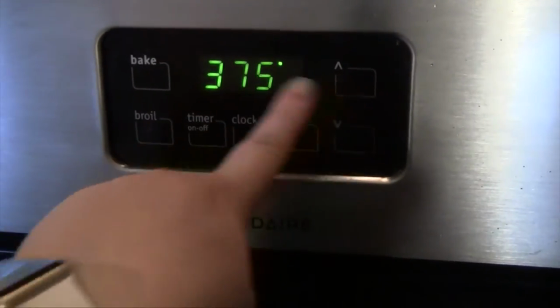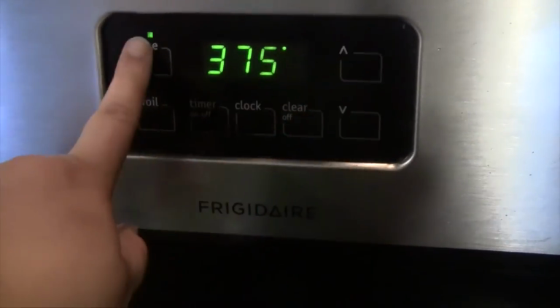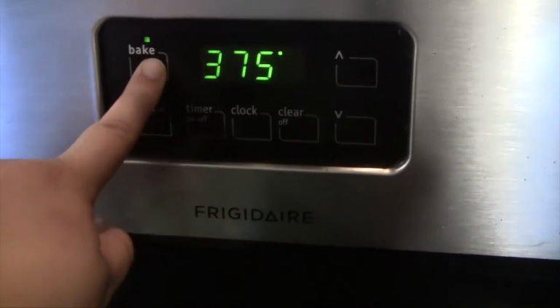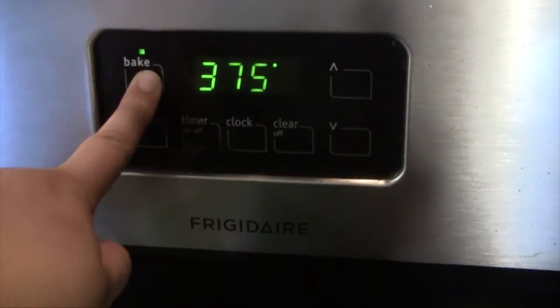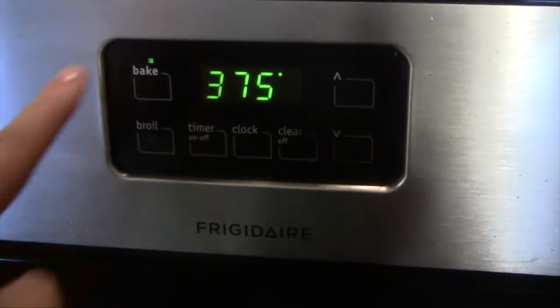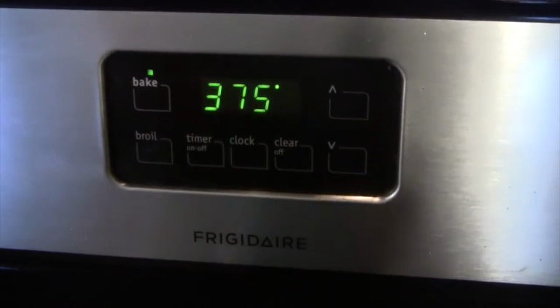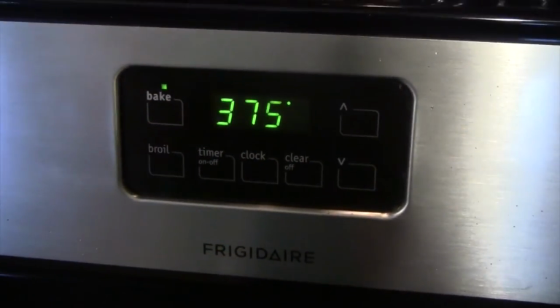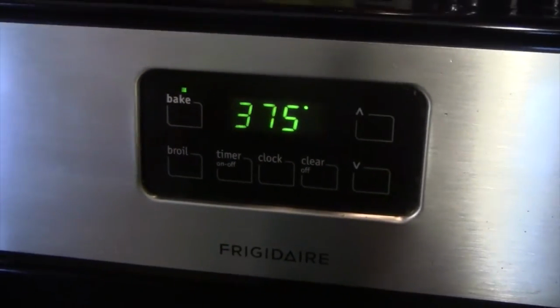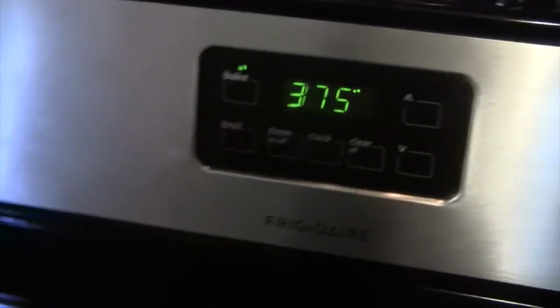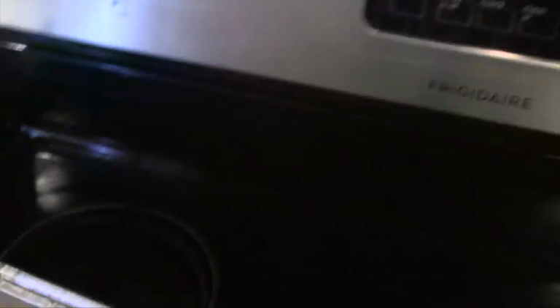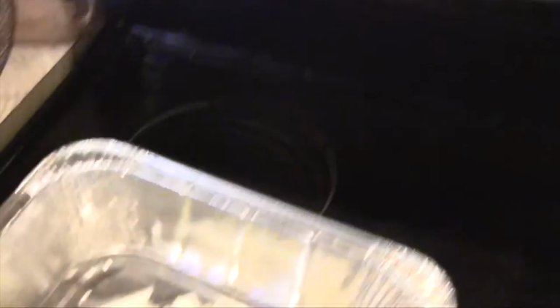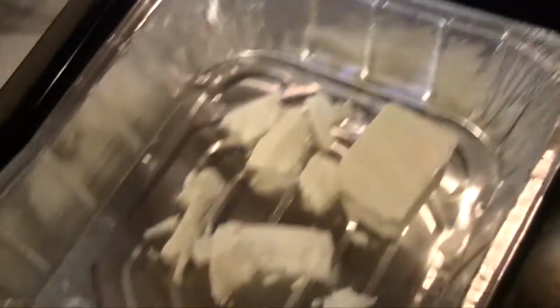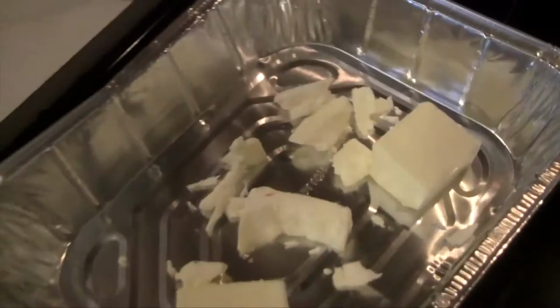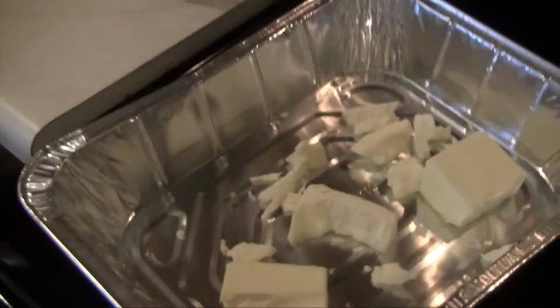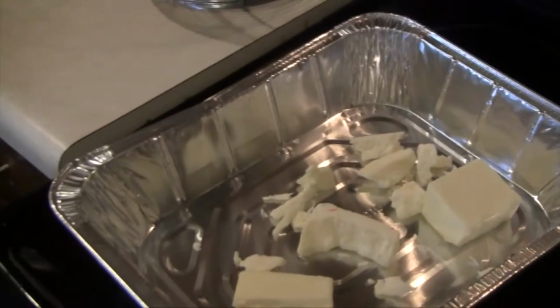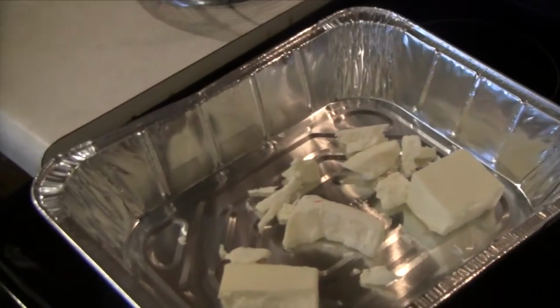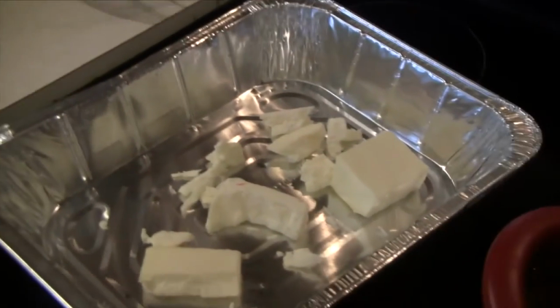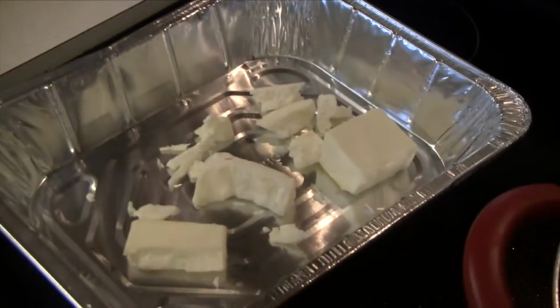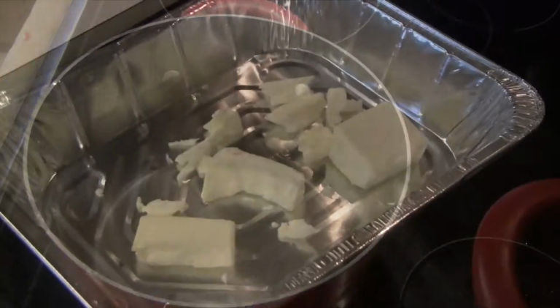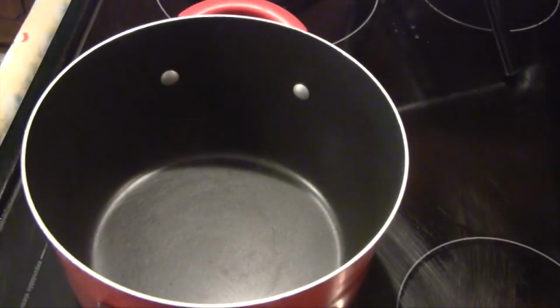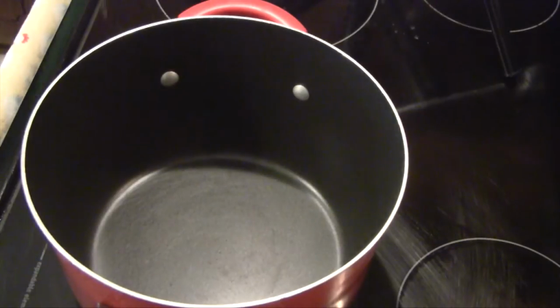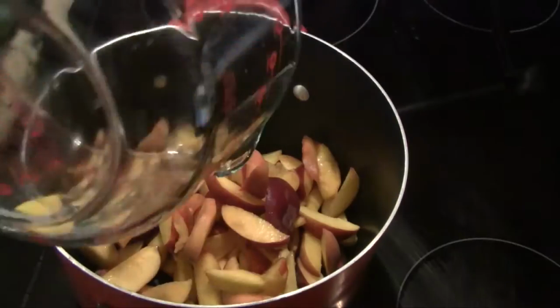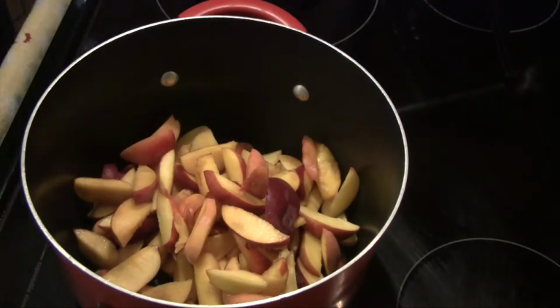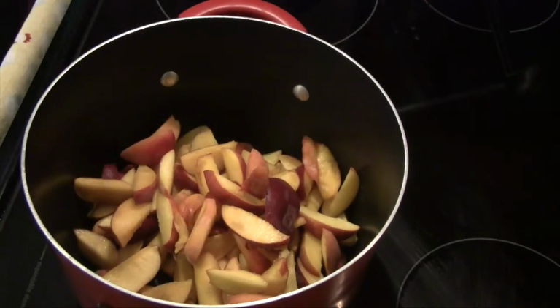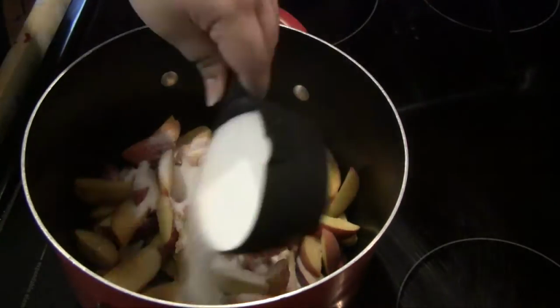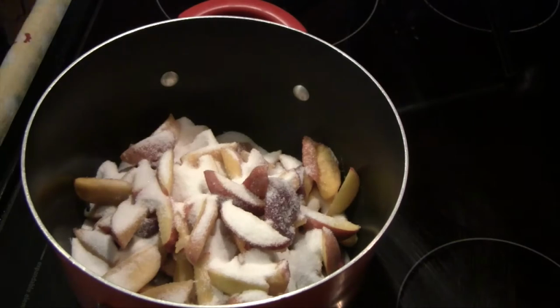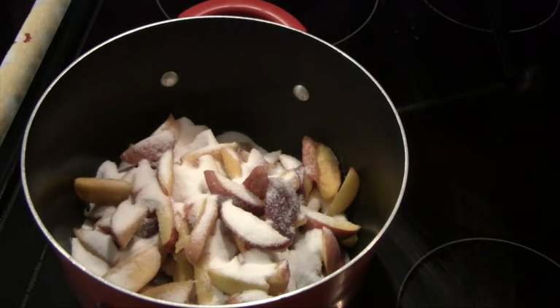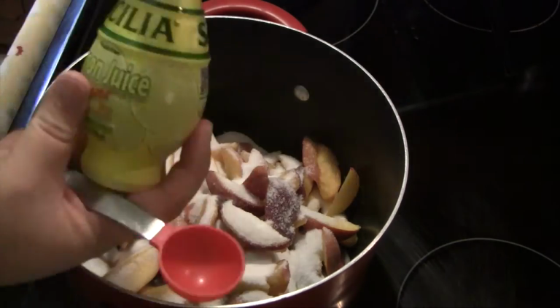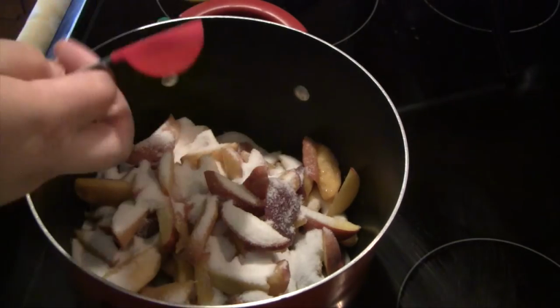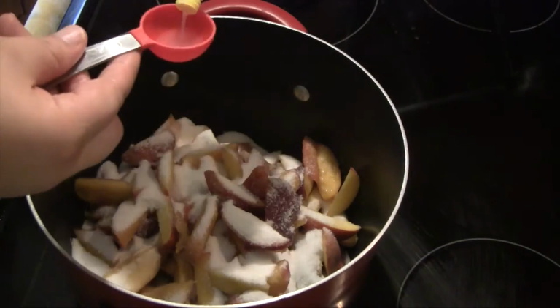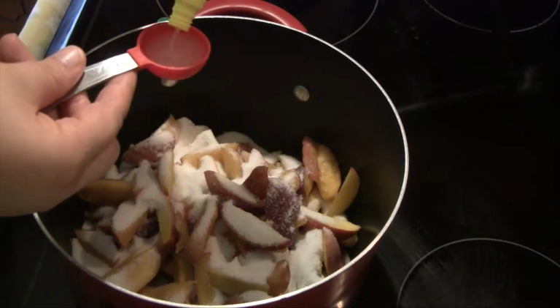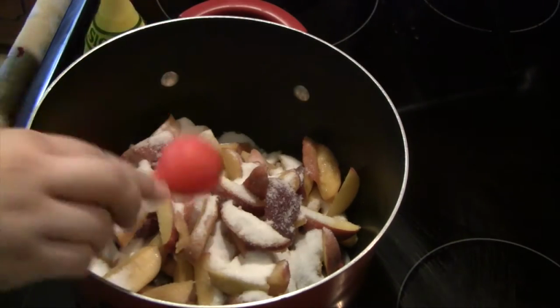Preheat your oven to 375 degrees Fahrenheit and then stick your butter in to melt. I have cut mine up into chunks — this is just half a cup of butter — and I'm just going to put it in there to melt.